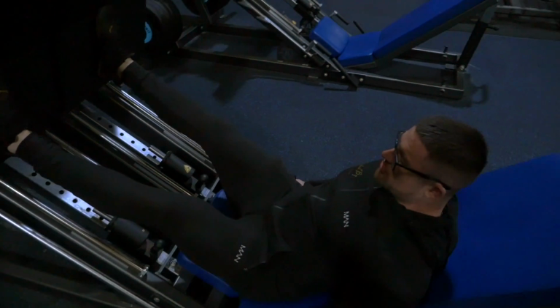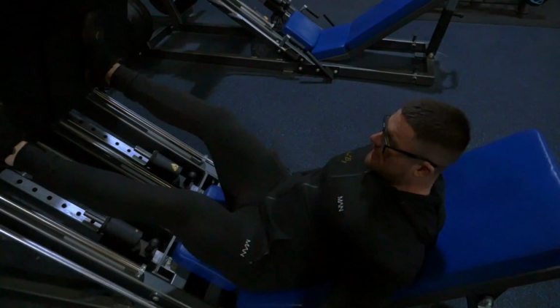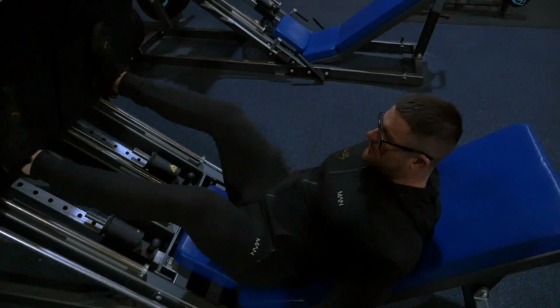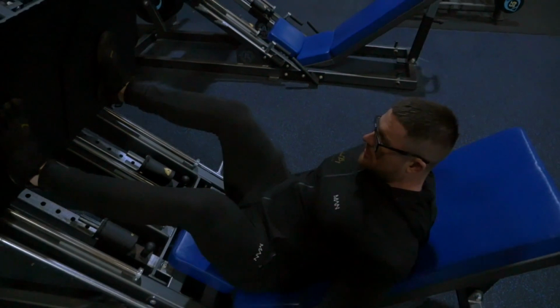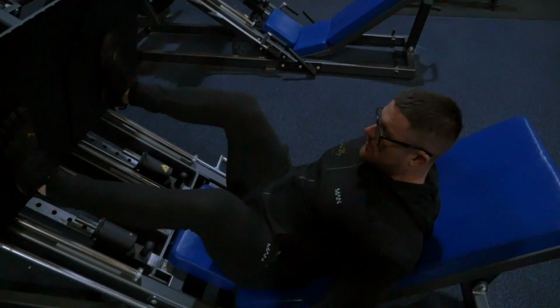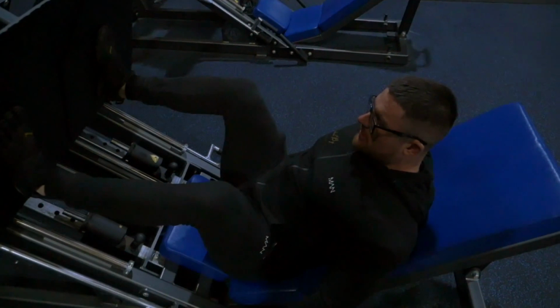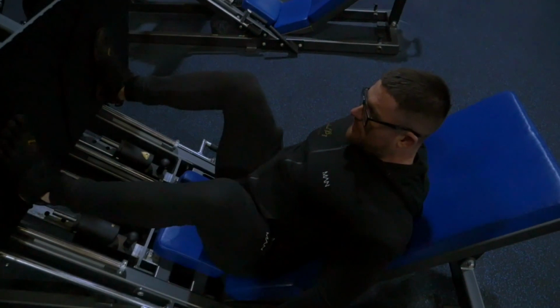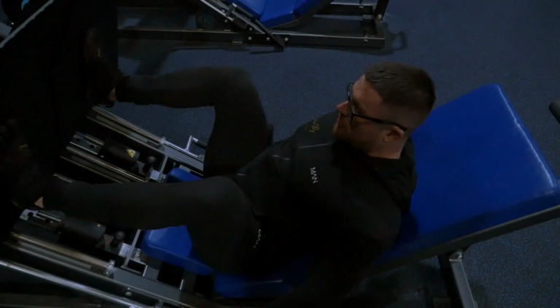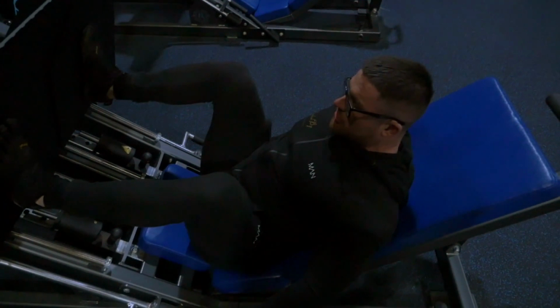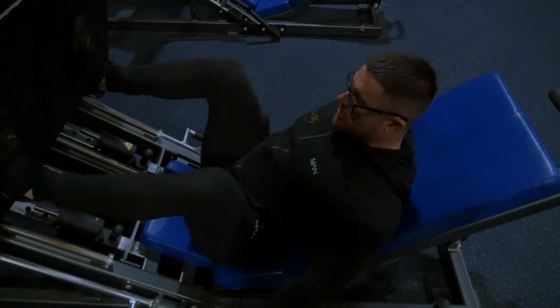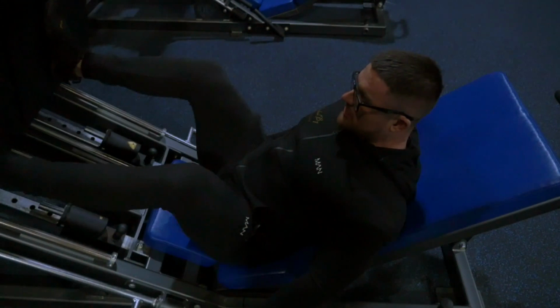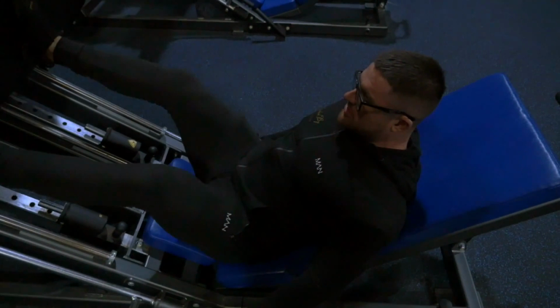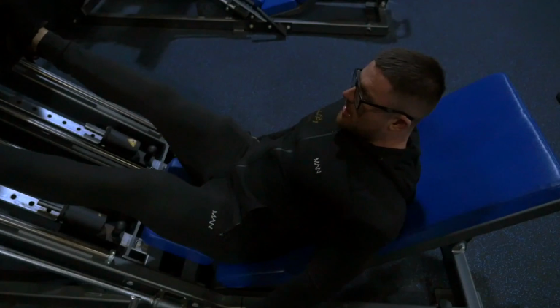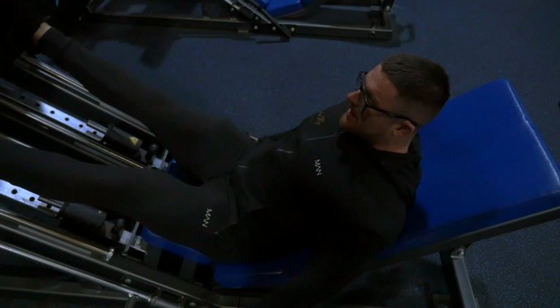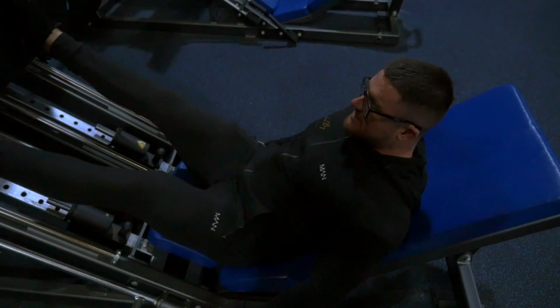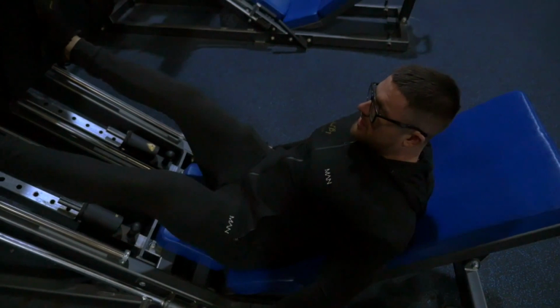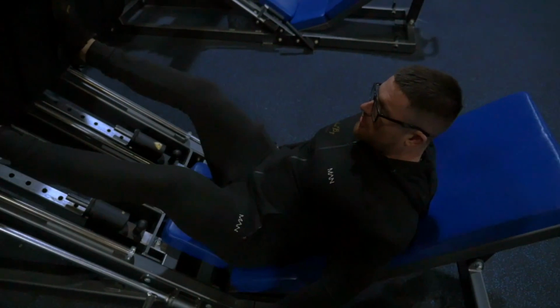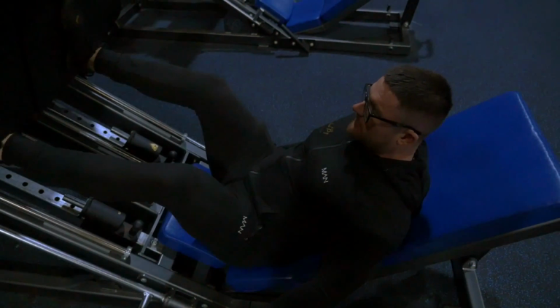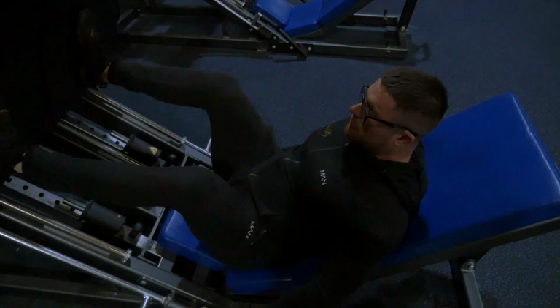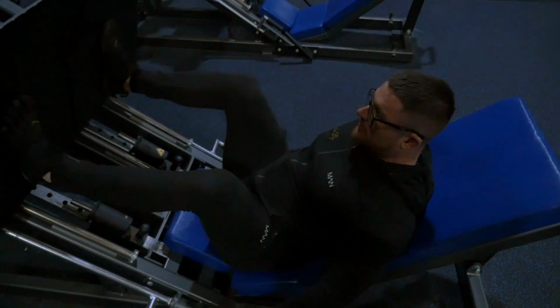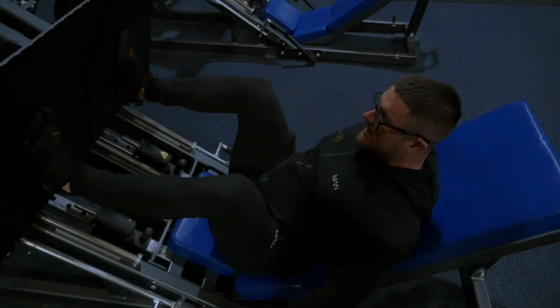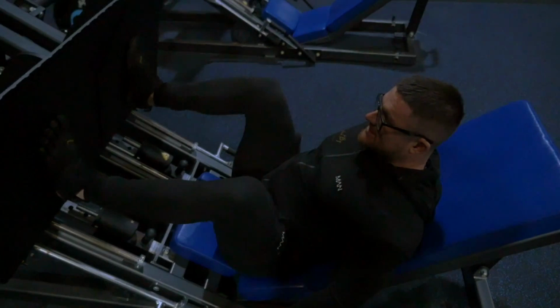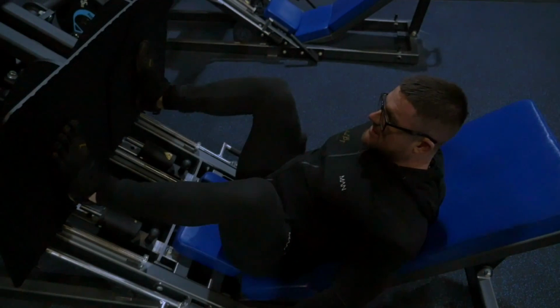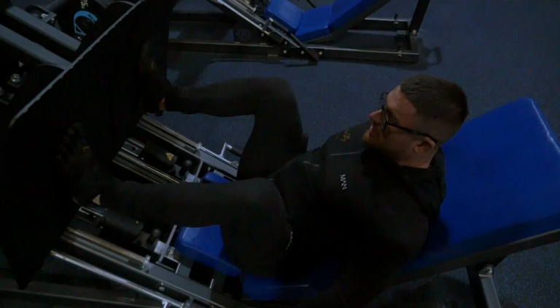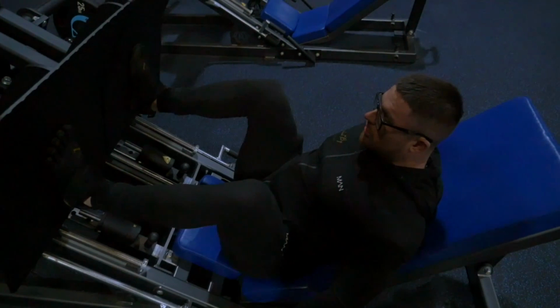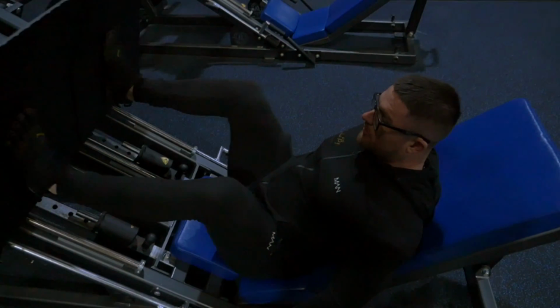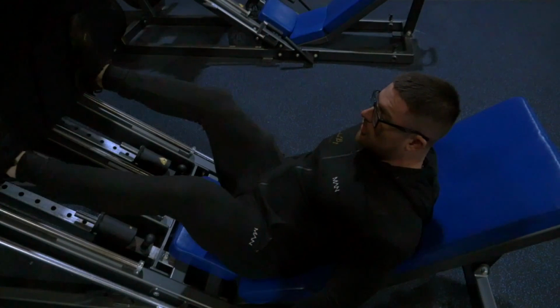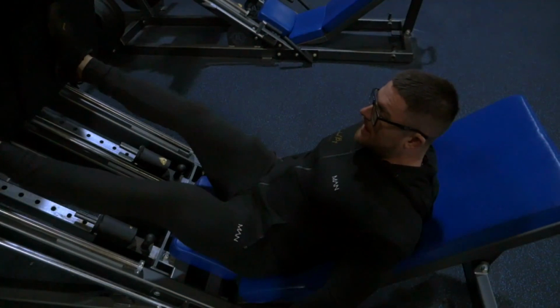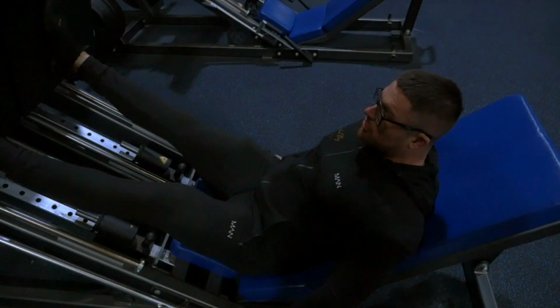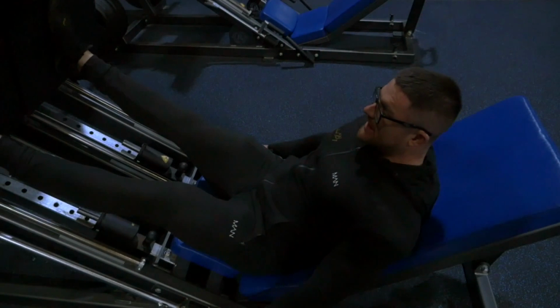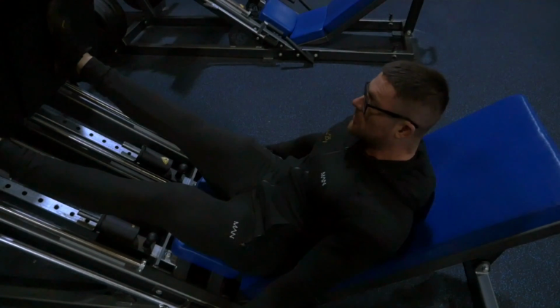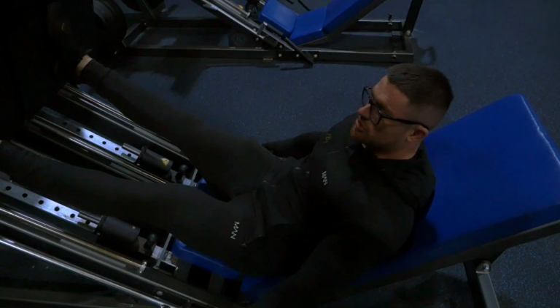Control it down, little pause, then extend all the way to the top. Main things here: keeping yourself pulled down into the seat, making sure our lower back doesn't take any of the load at all.